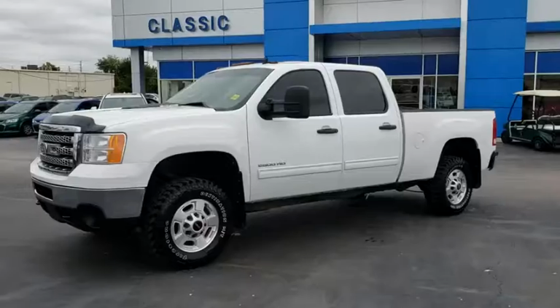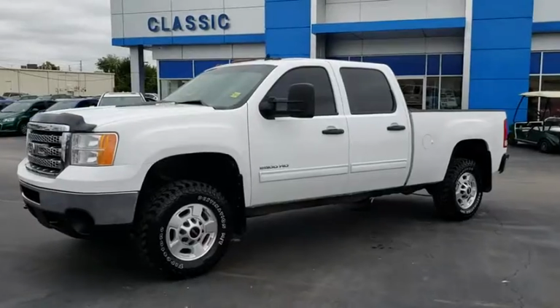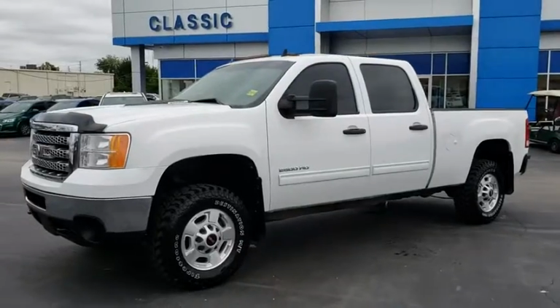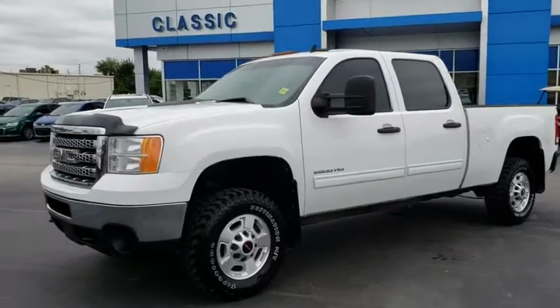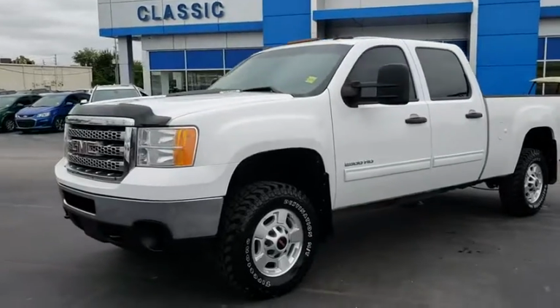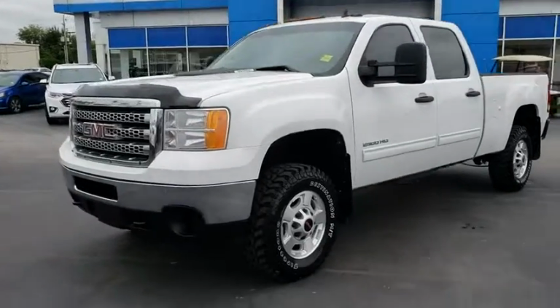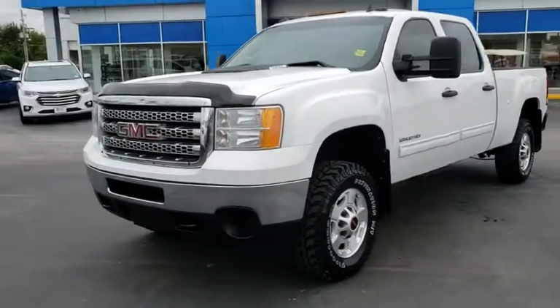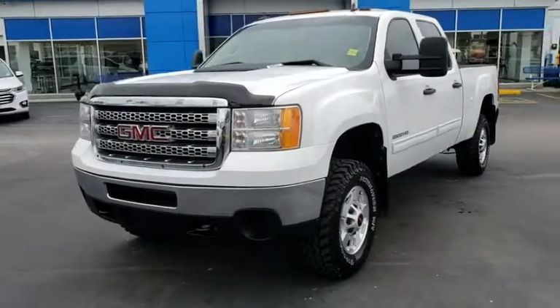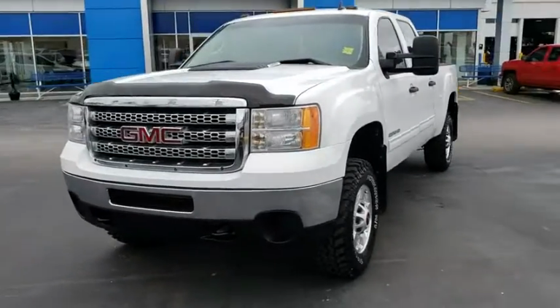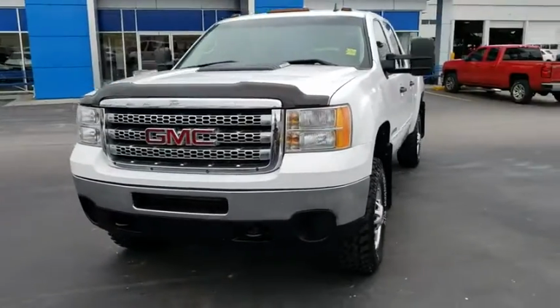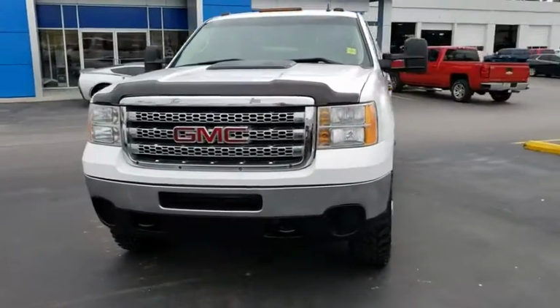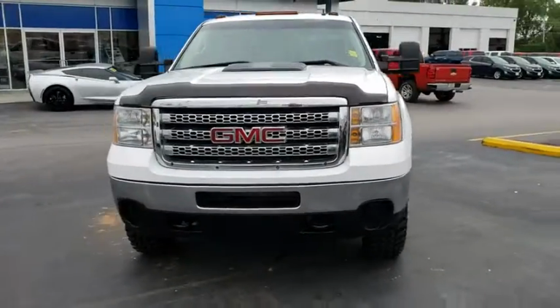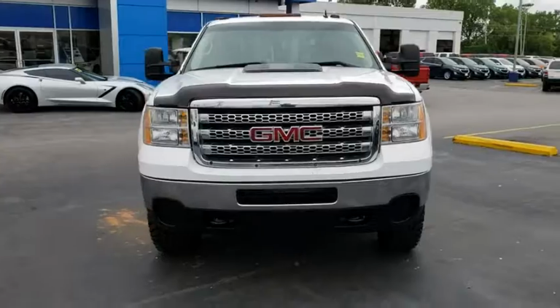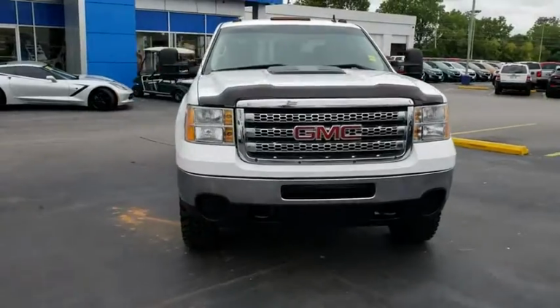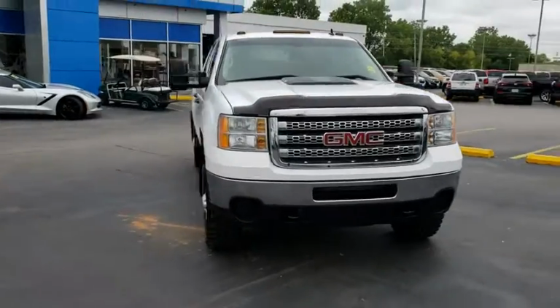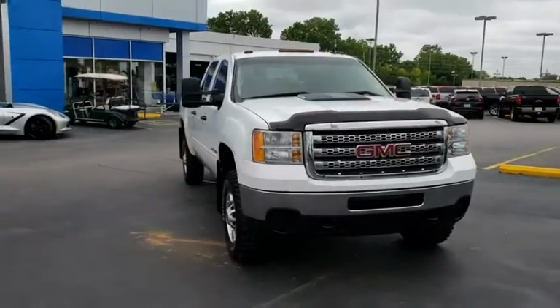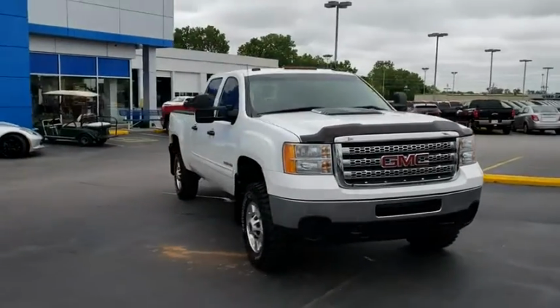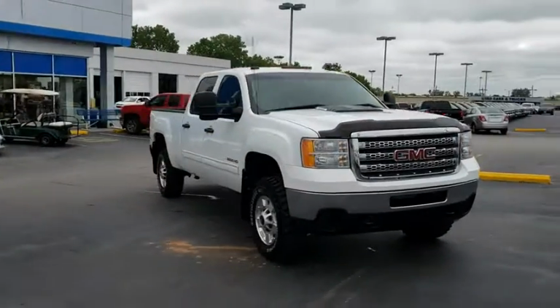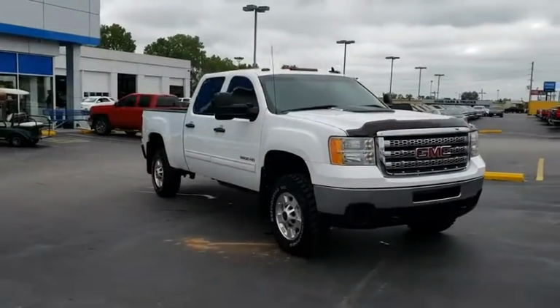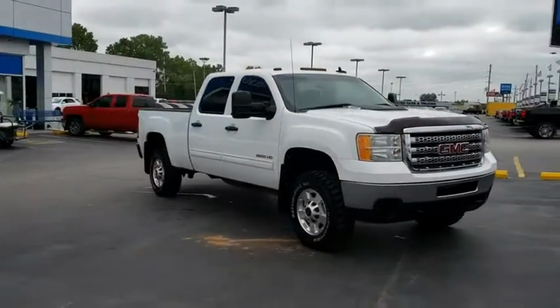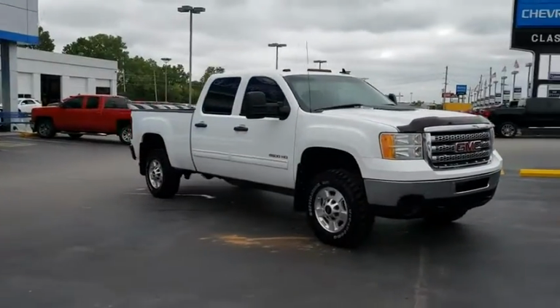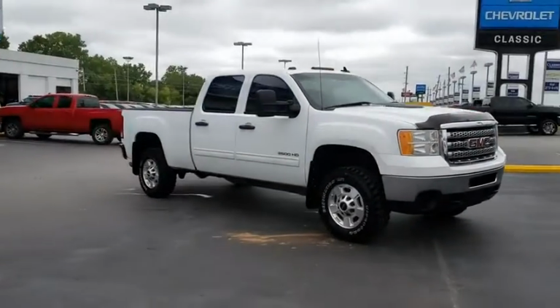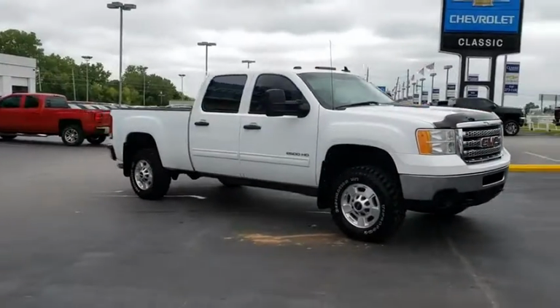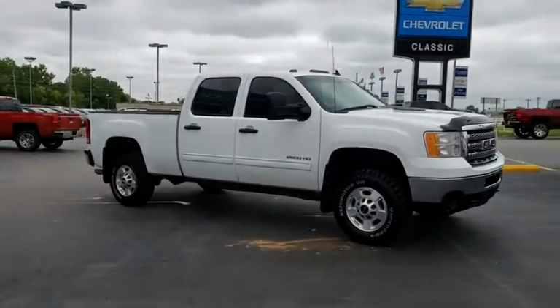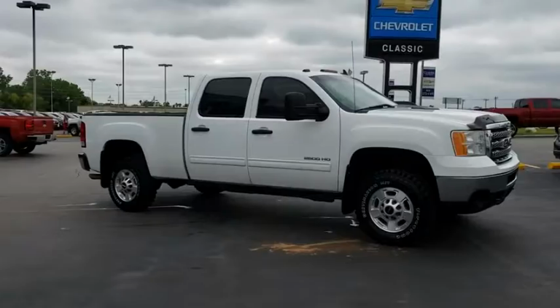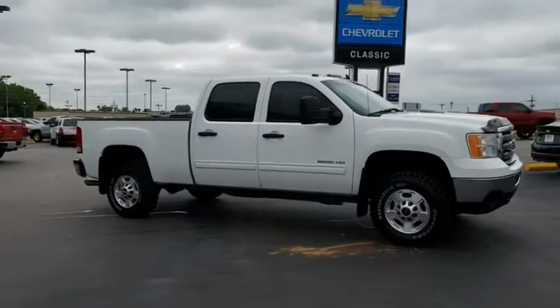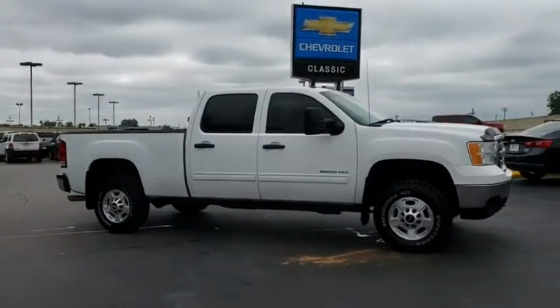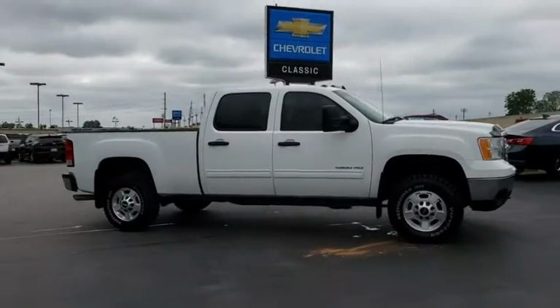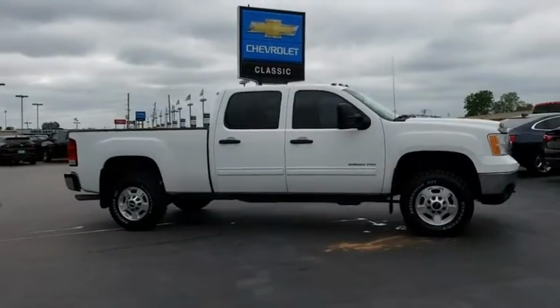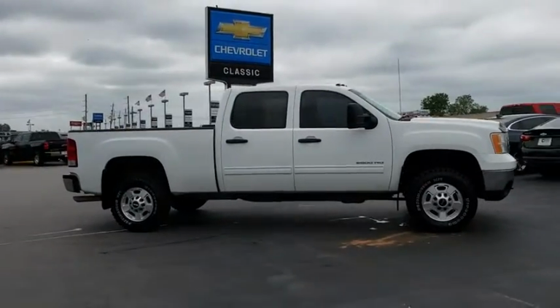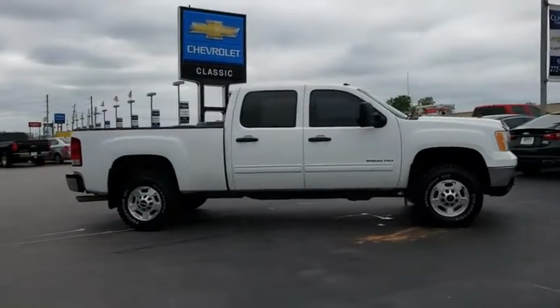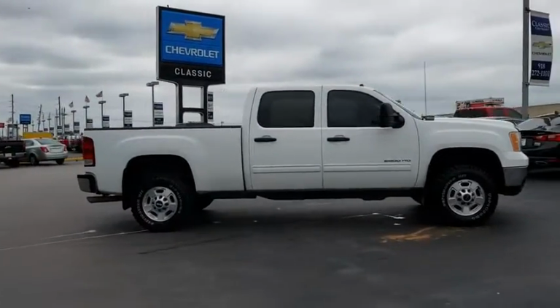The 2013 GMC Sierra 2500 HD. The GMC Sierra 2500 HD has all your workhorse basics covered. No worries here — this vehicle has less than 70,000 miles.